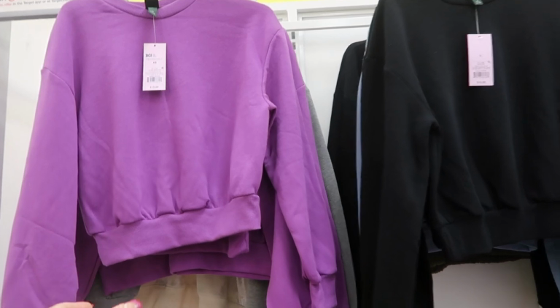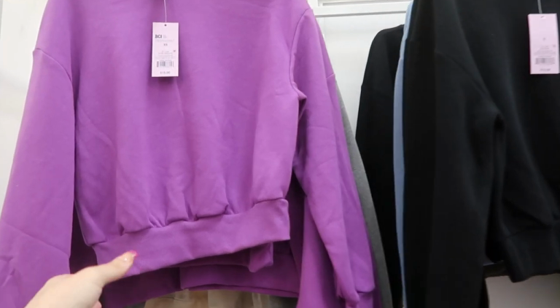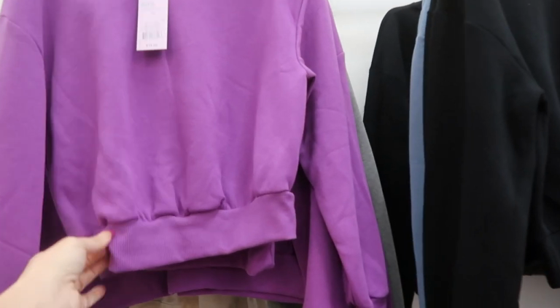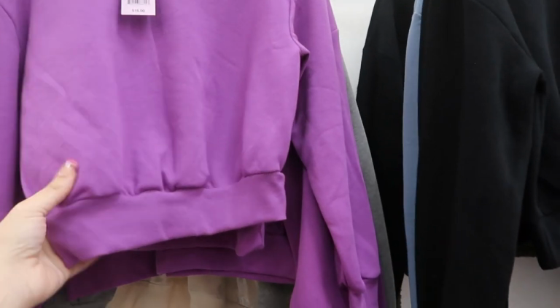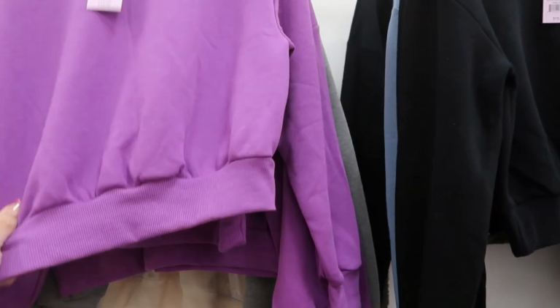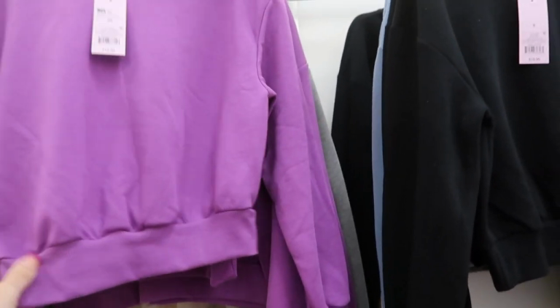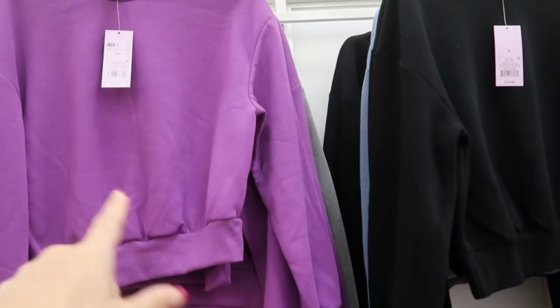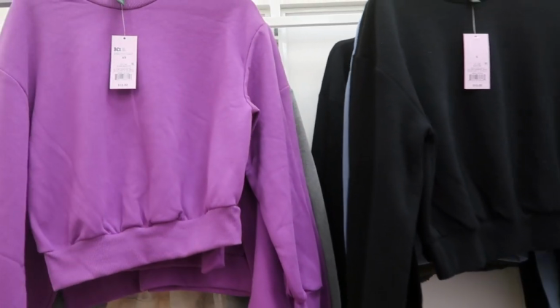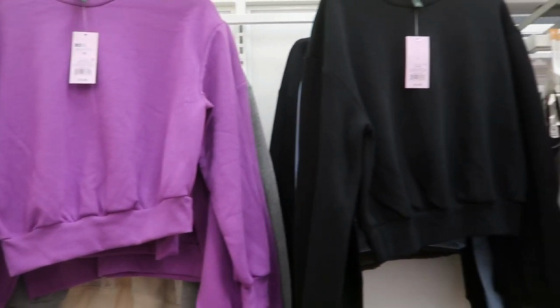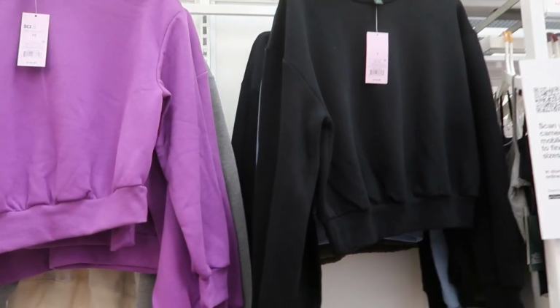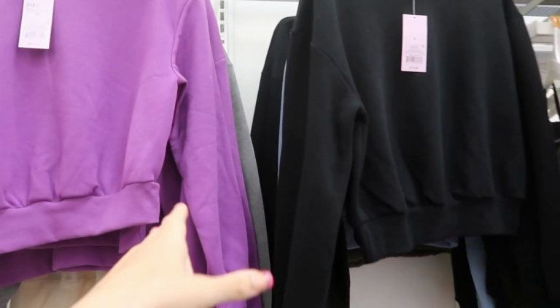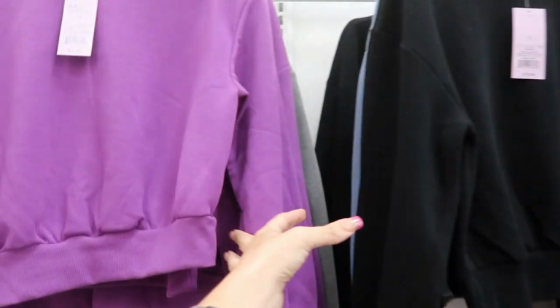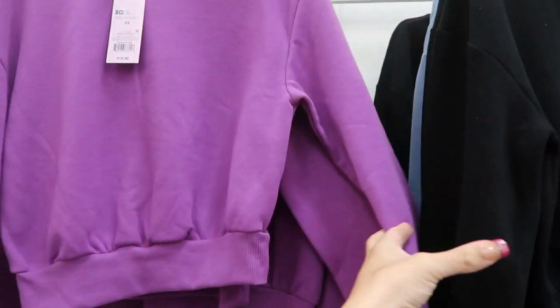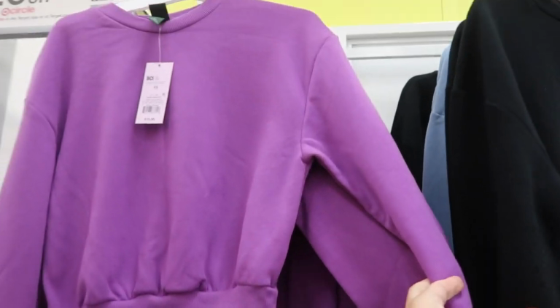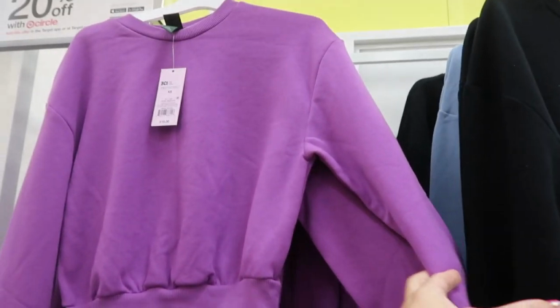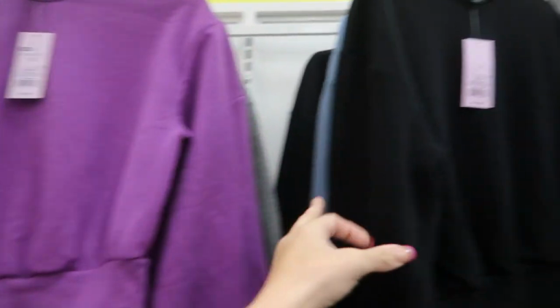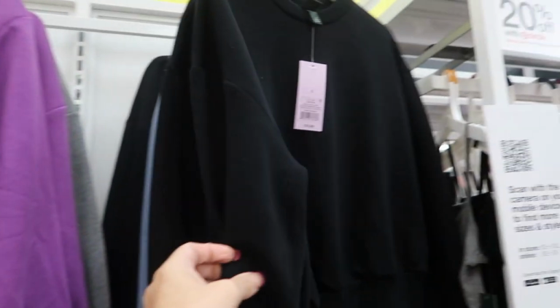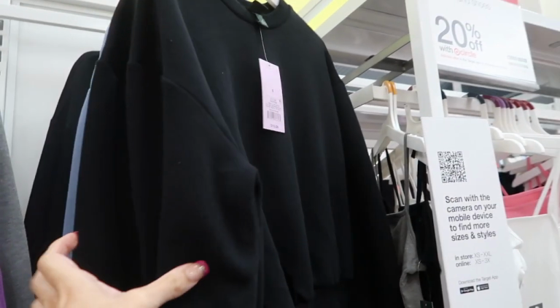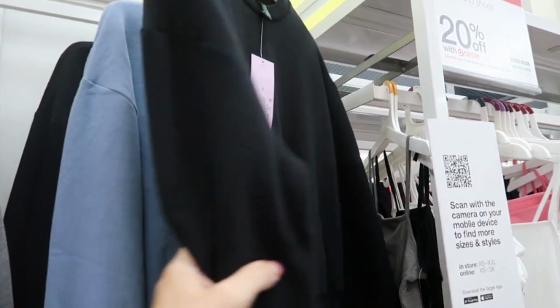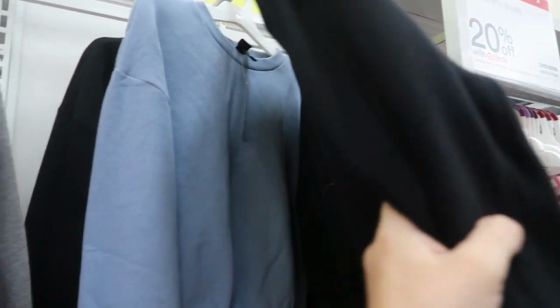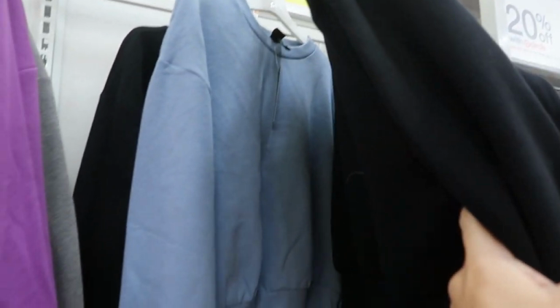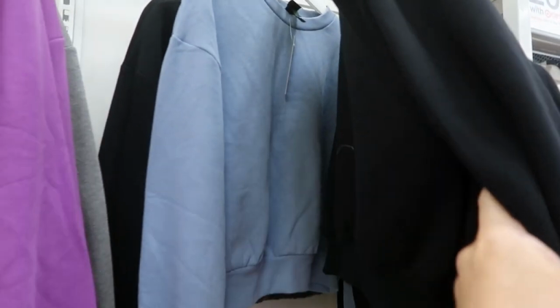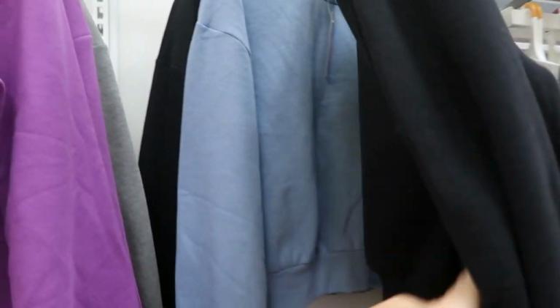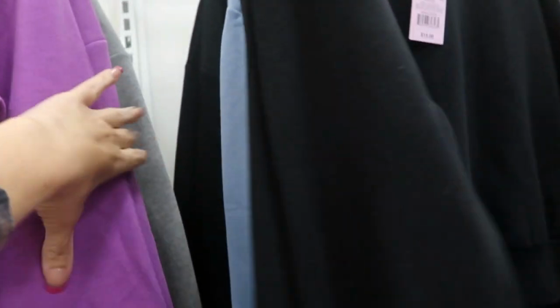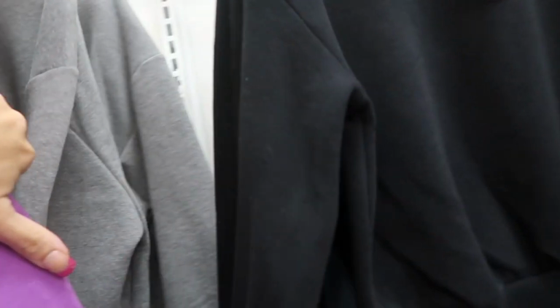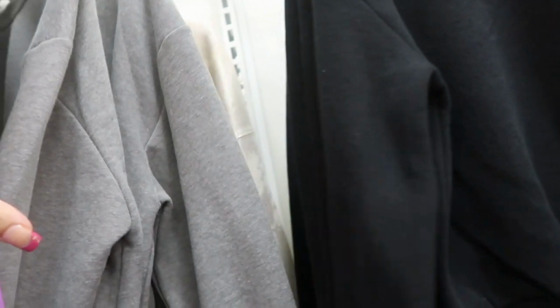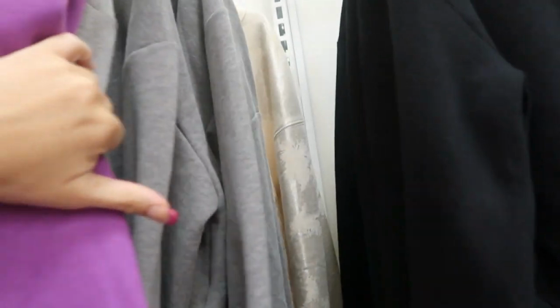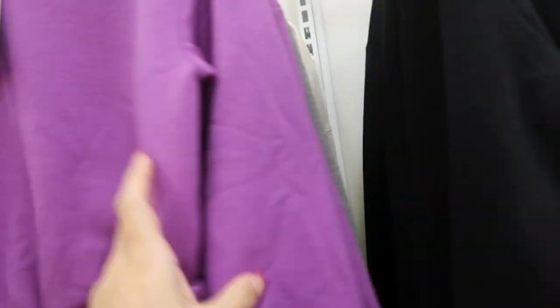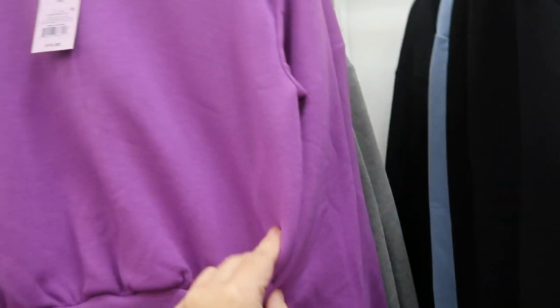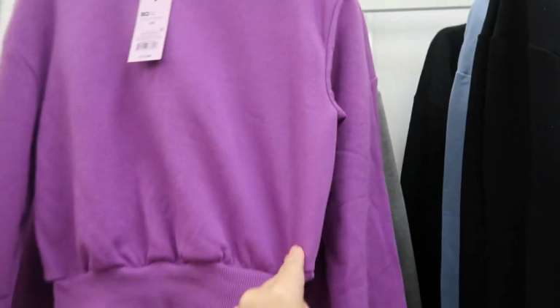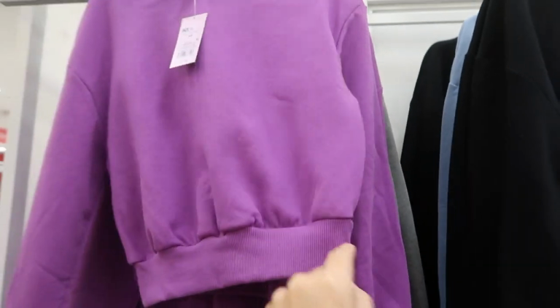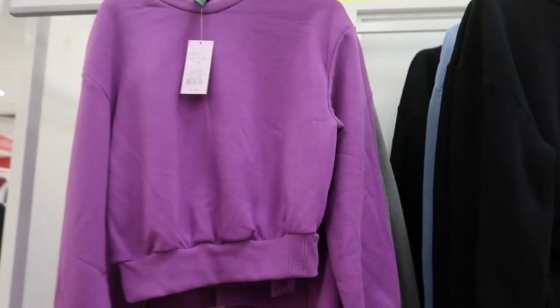In last week's video I showed you this crop sweatshirt from Wild Fable, but I'm seeing it in some other colors — purple, black, and blue. We saw it in gray before. These are only $15.